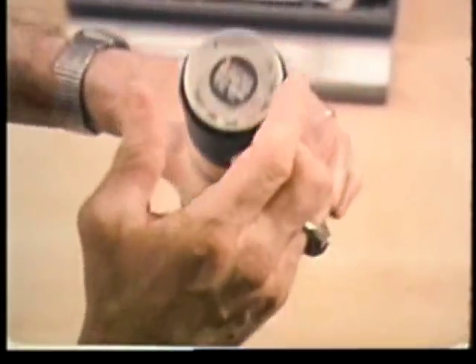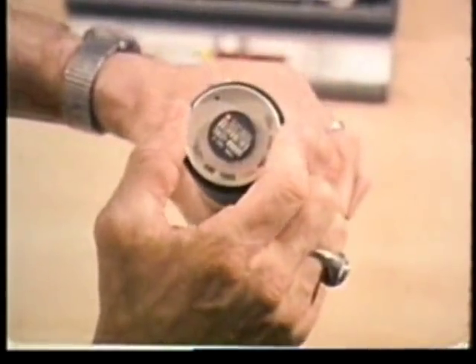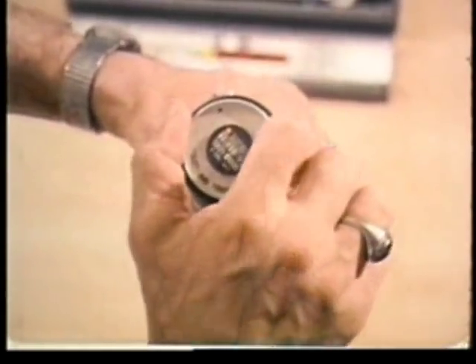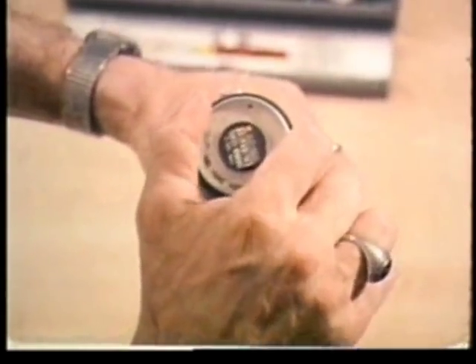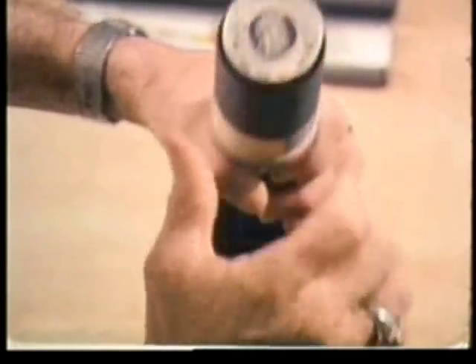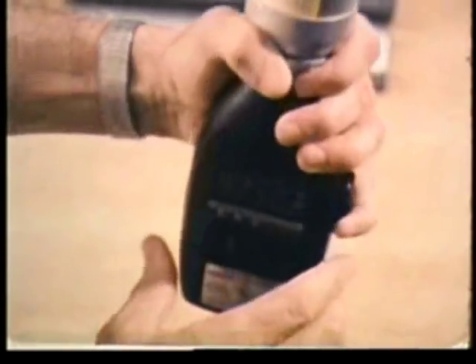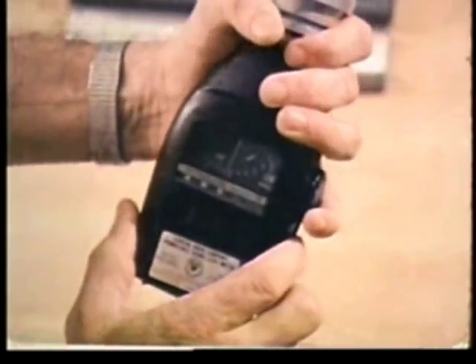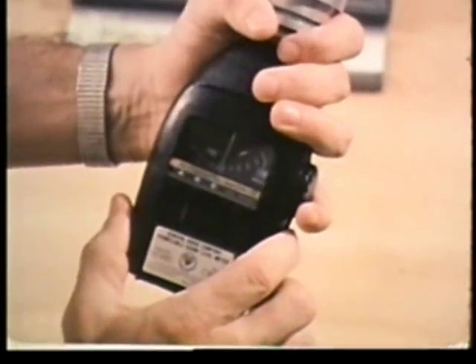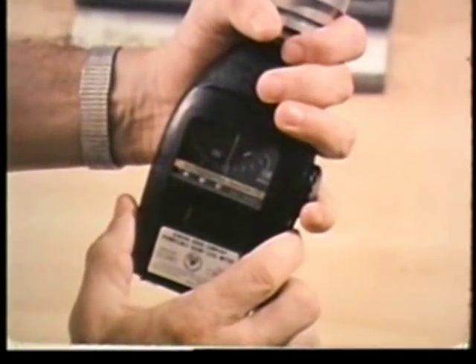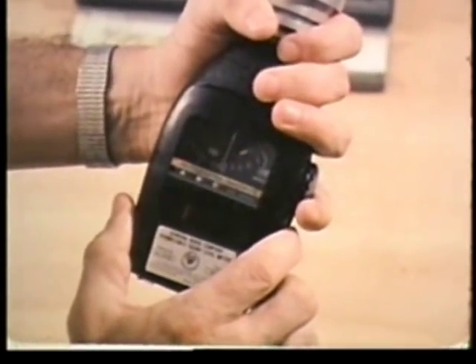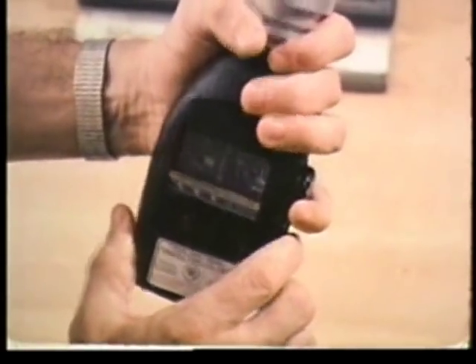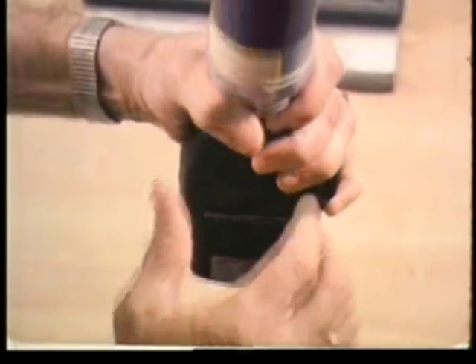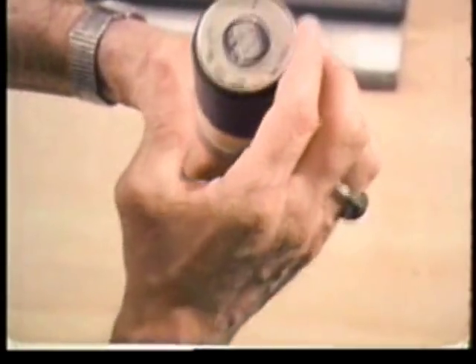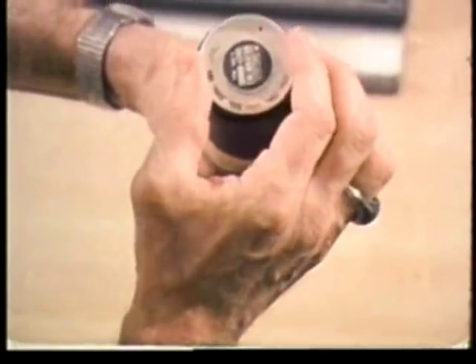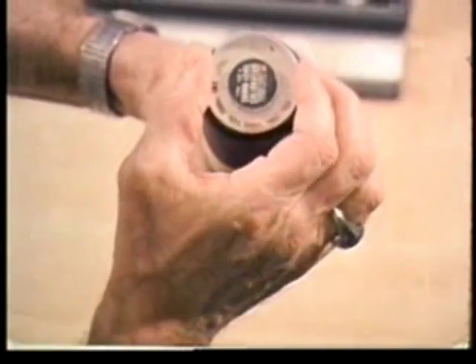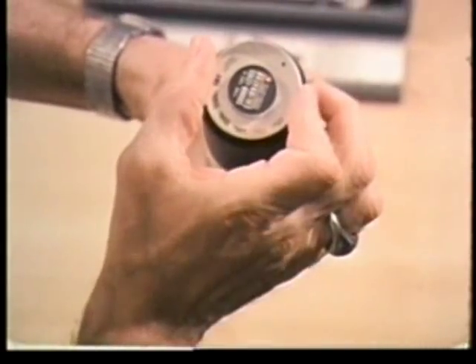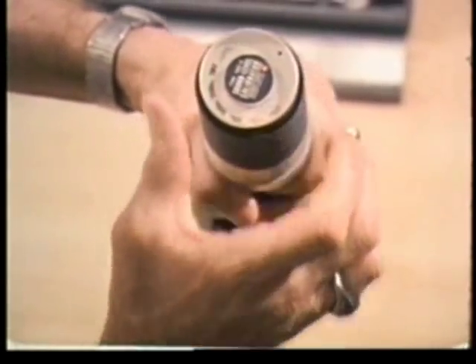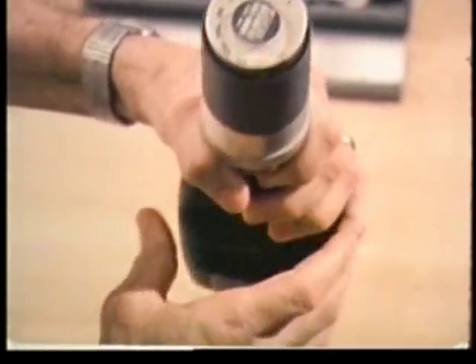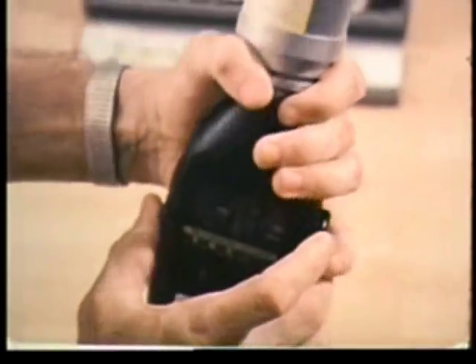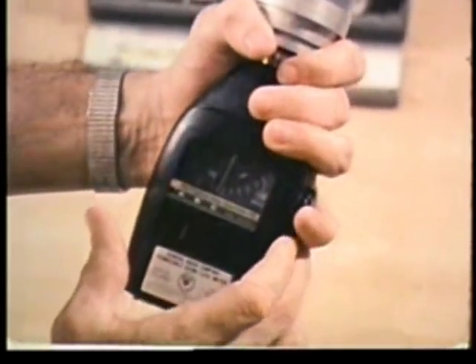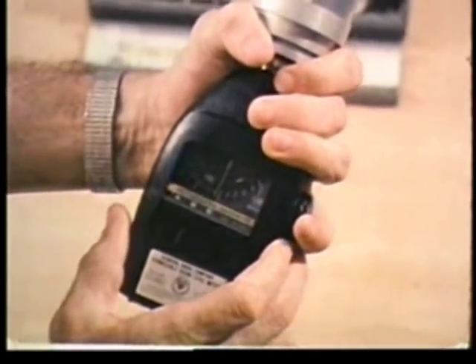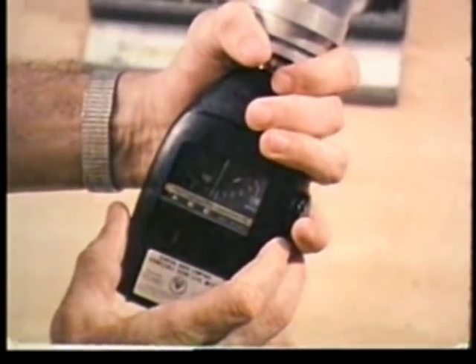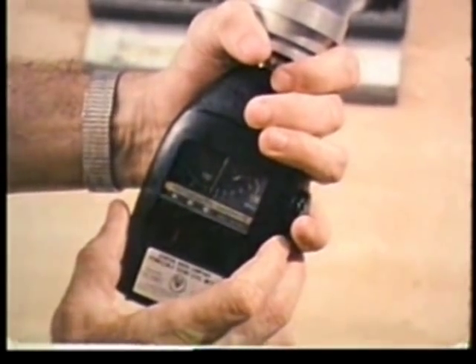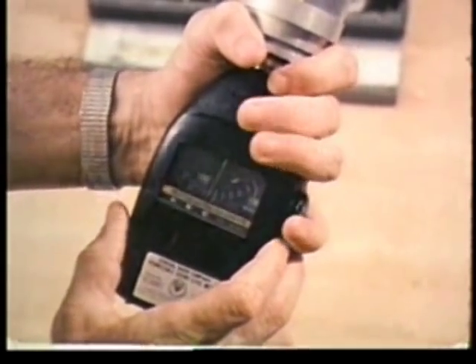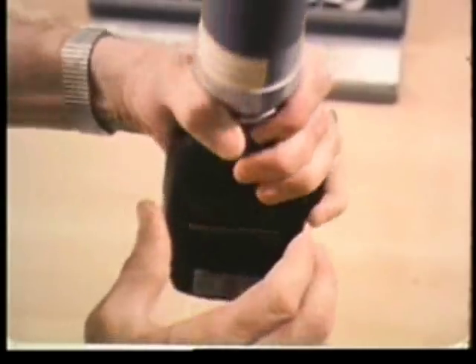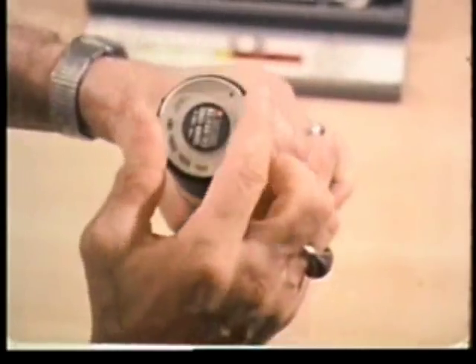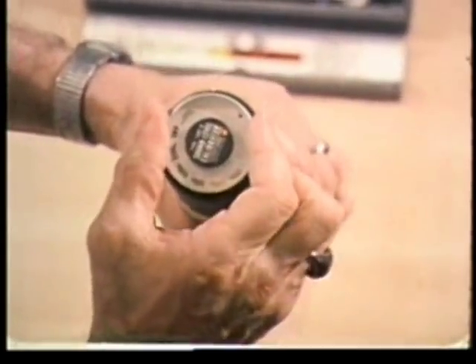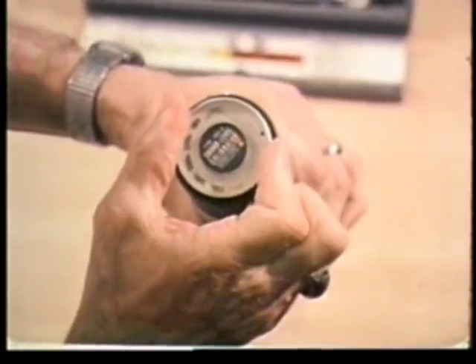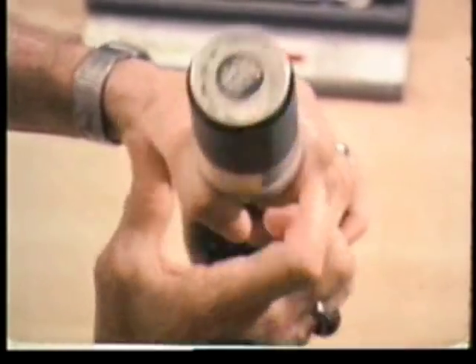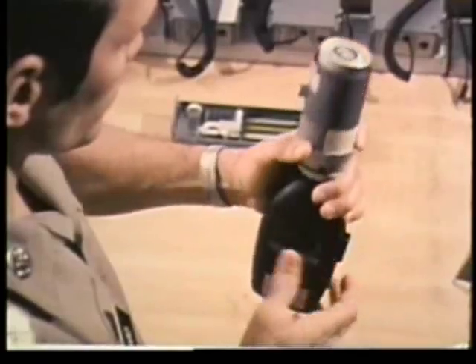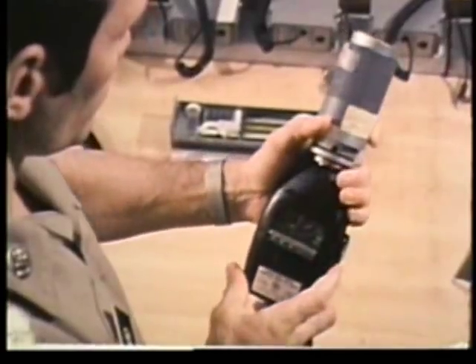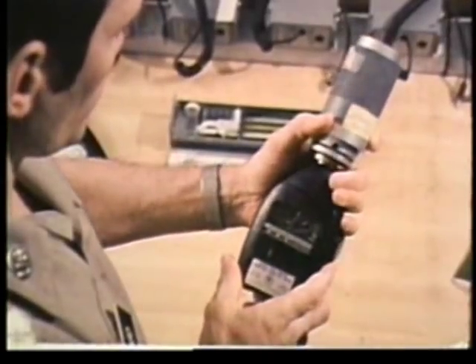During the survey, the meter will be set on the A scale, slow response. The A scale is designed to respond on the same curve as the human ear, and OSHA regulations require measurements to be taken on this scale and slow response.